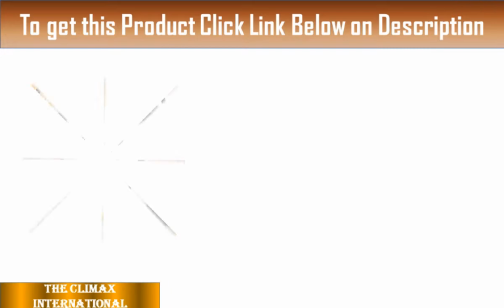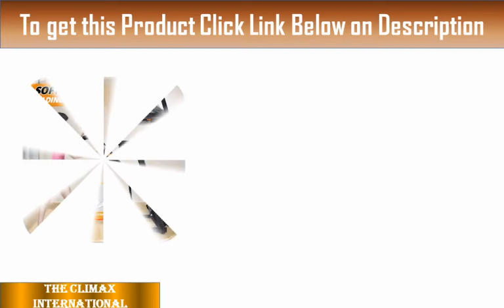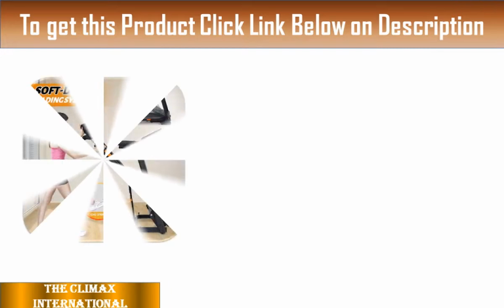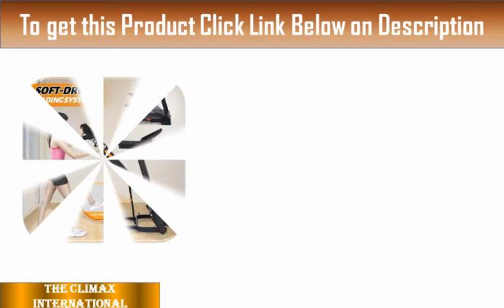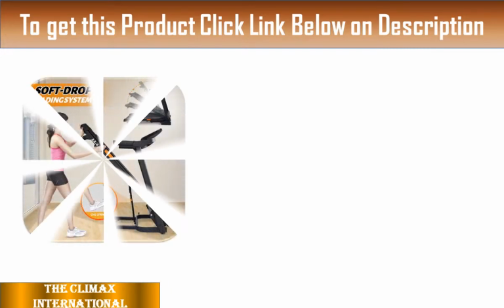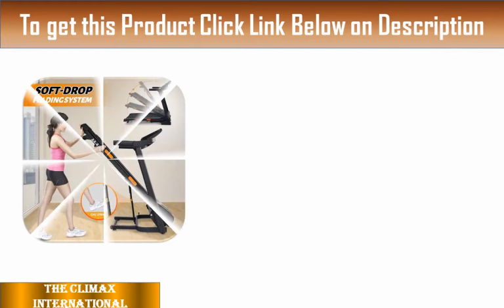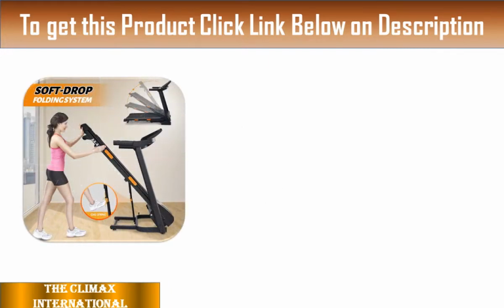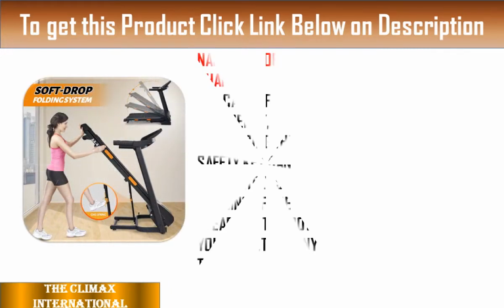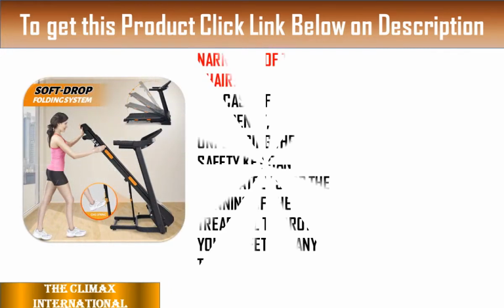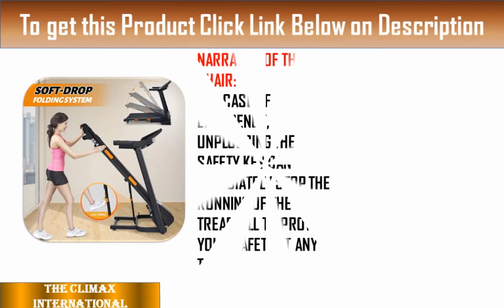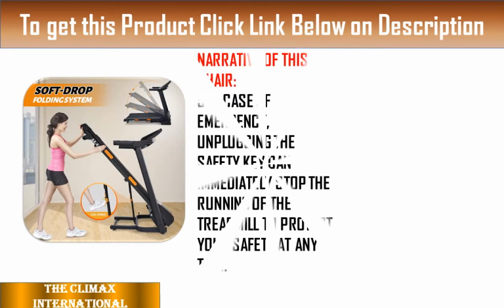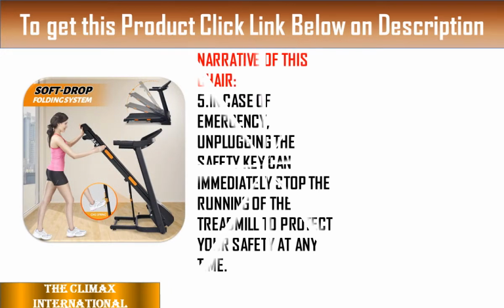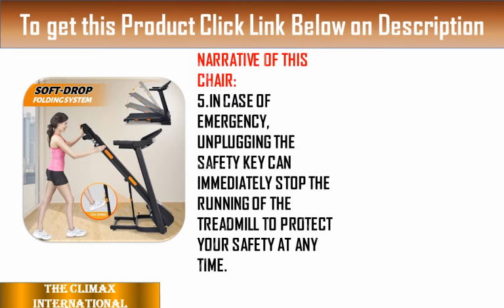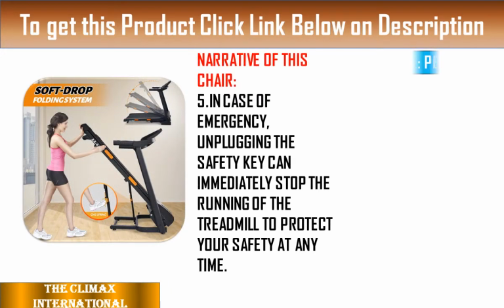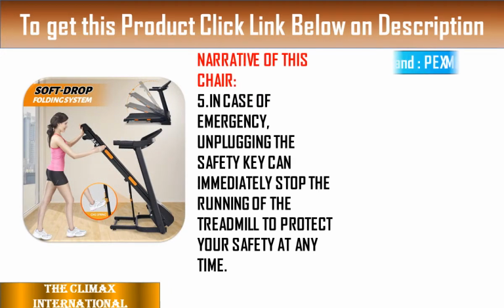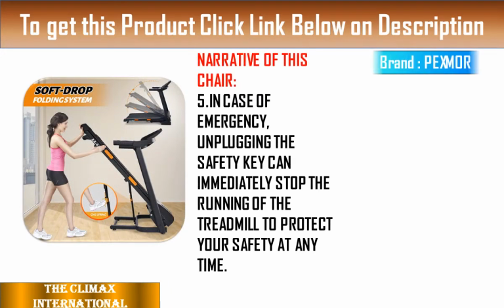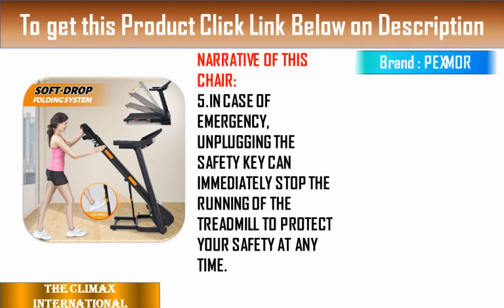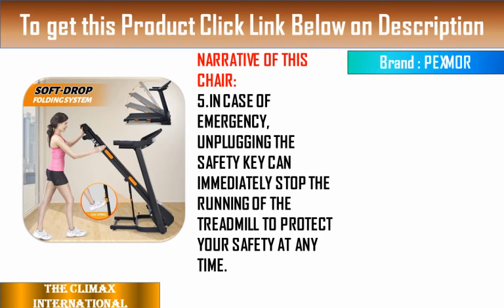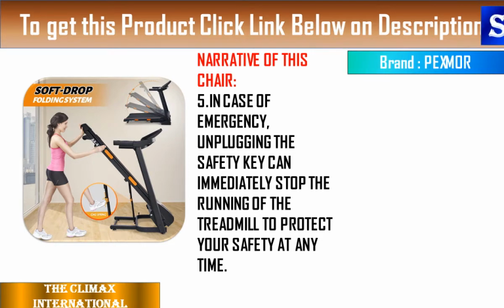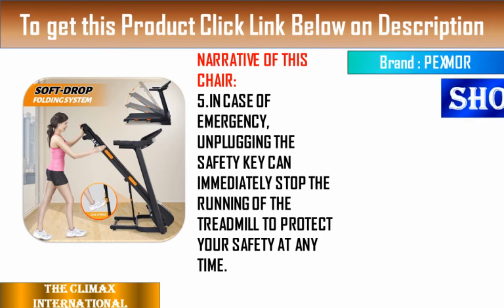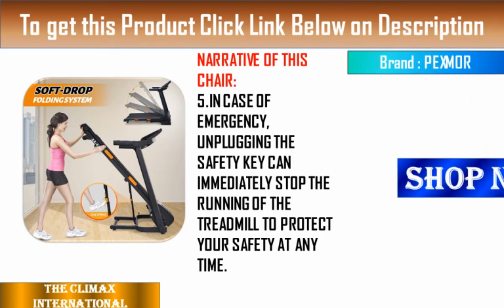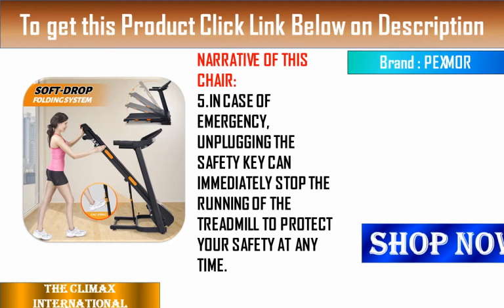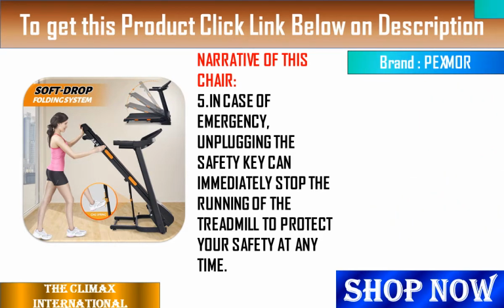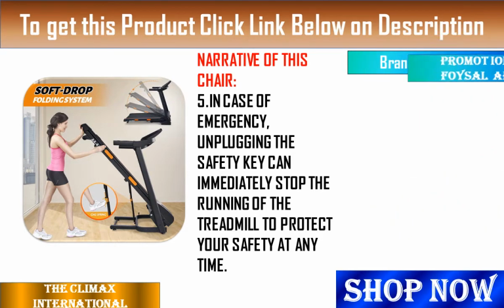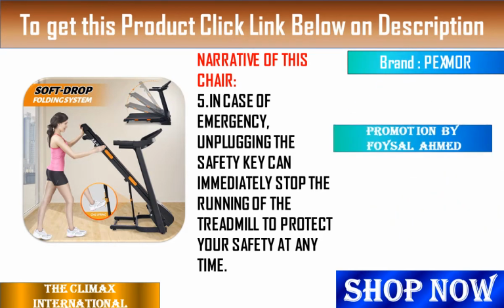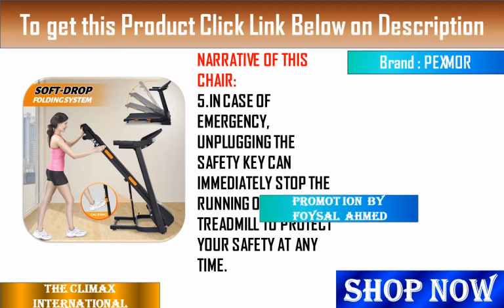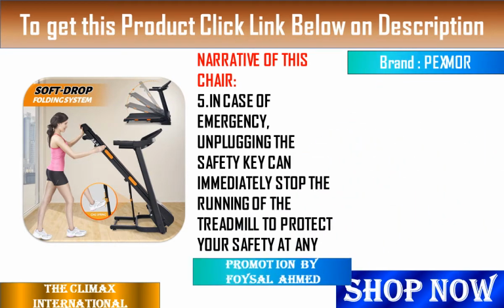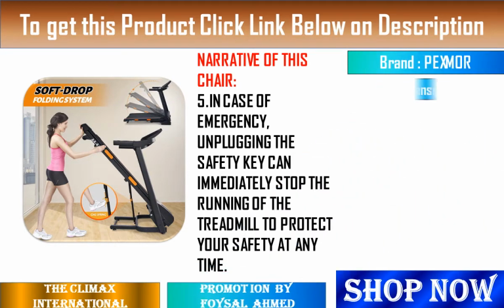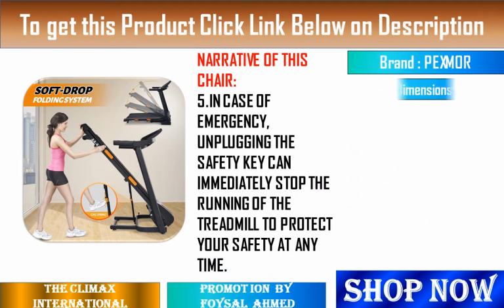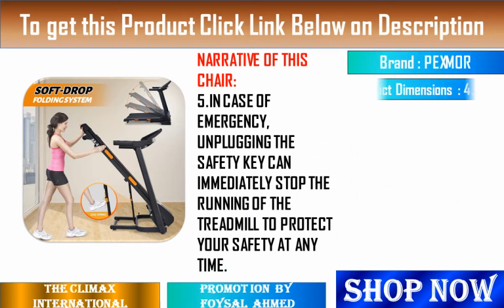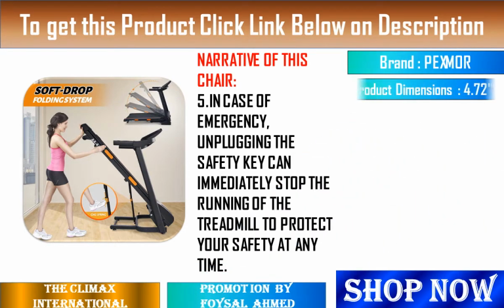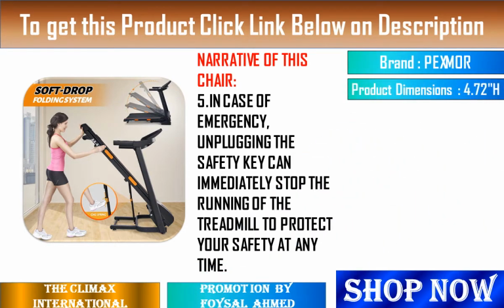7. This treadmill has a powerful silent motor that runs quietly so you can run early in the morning or late at night without disturbing your downstairs neighbors.